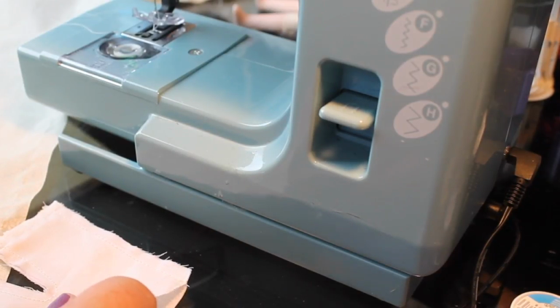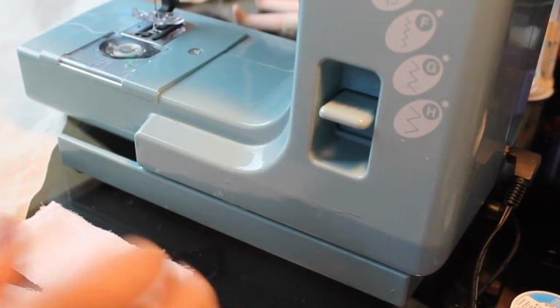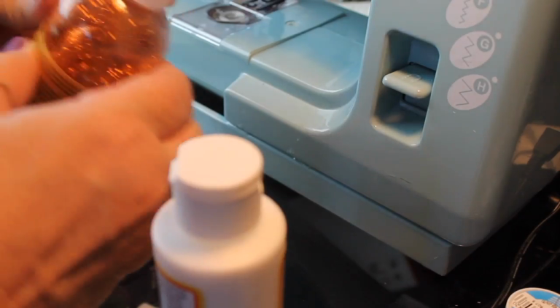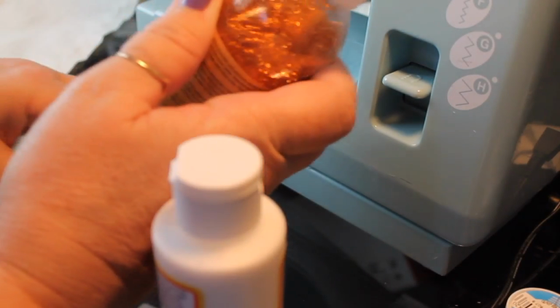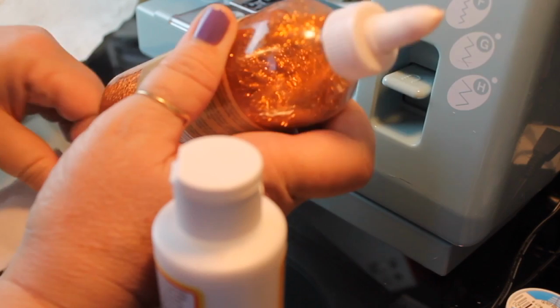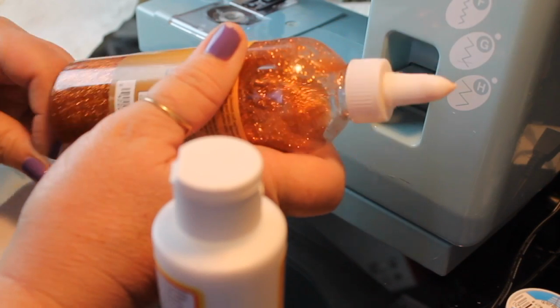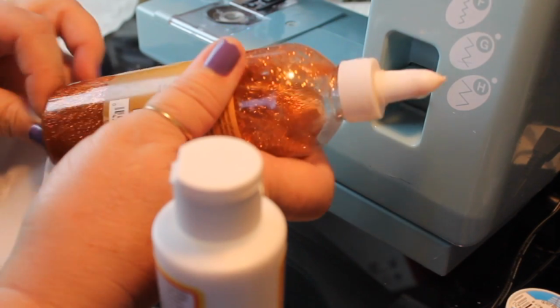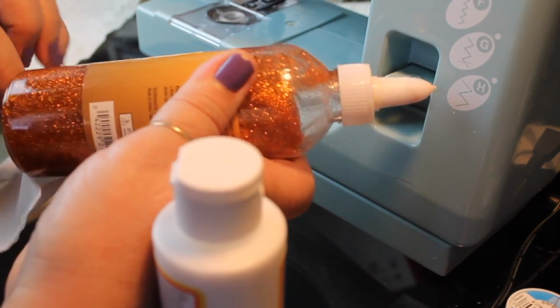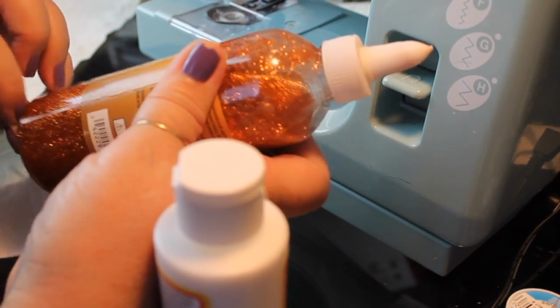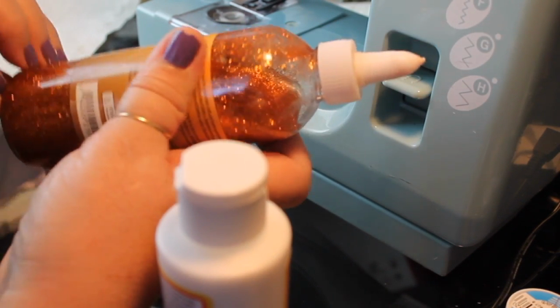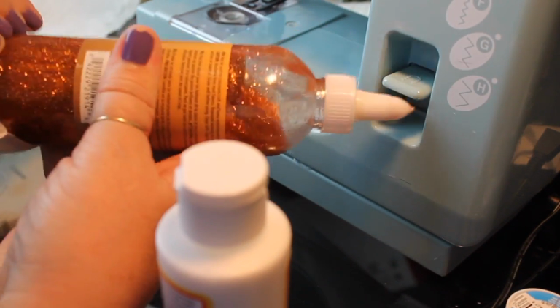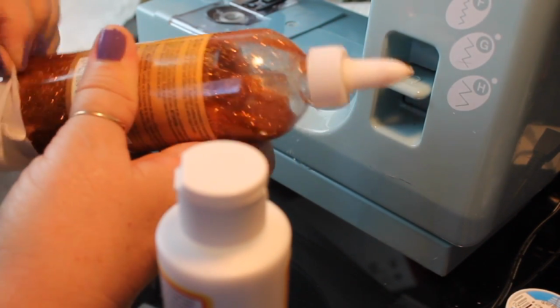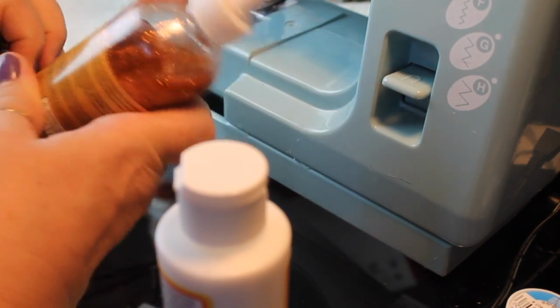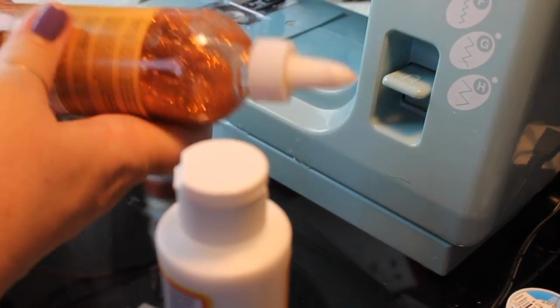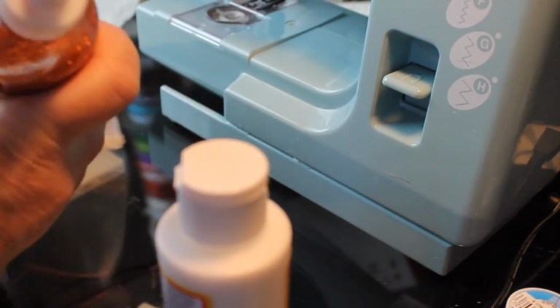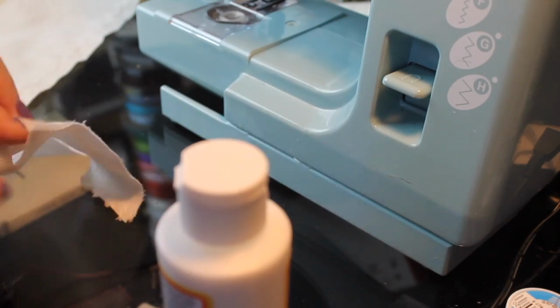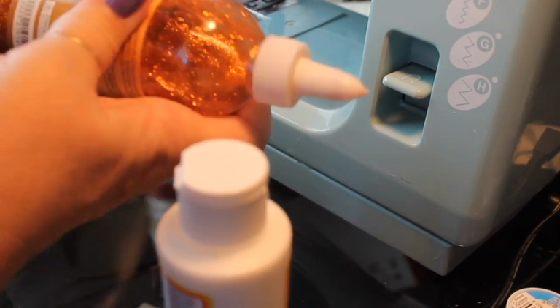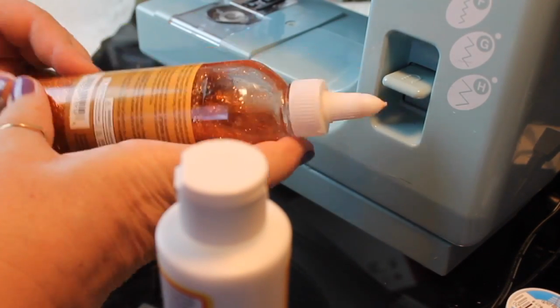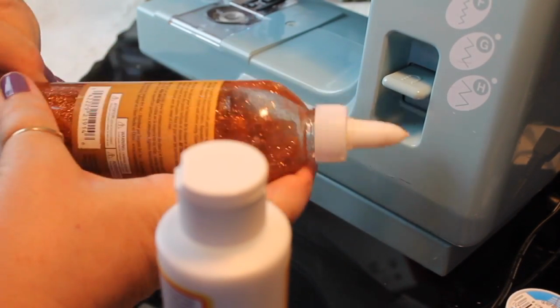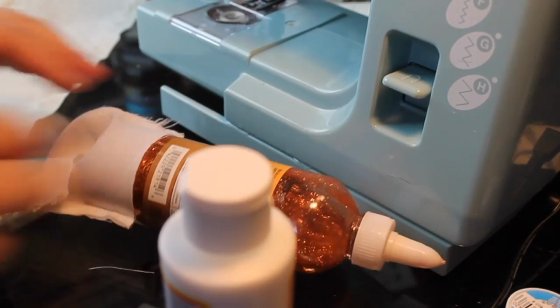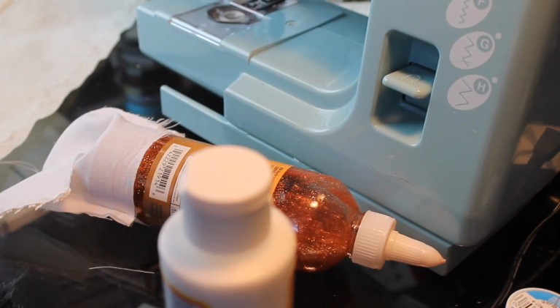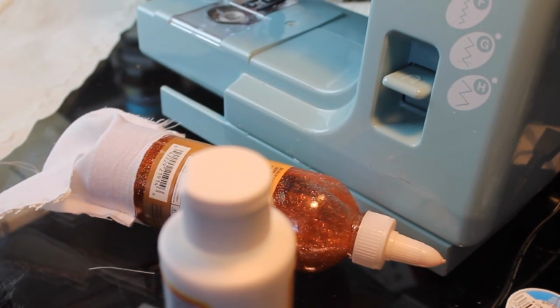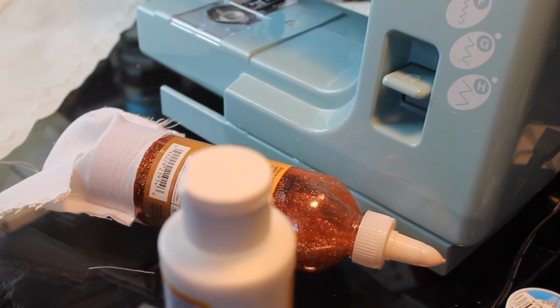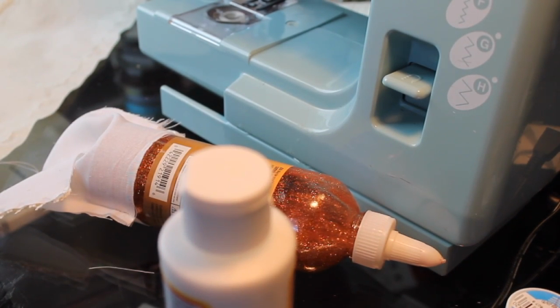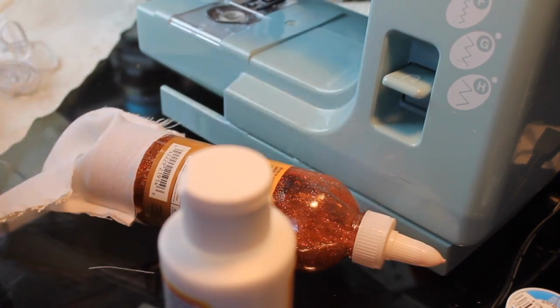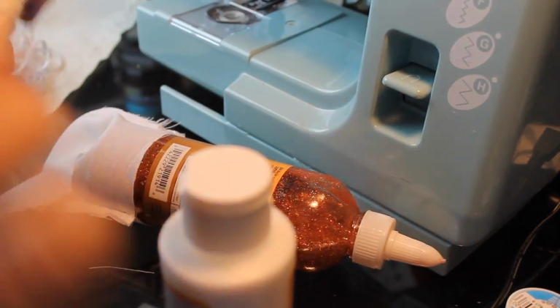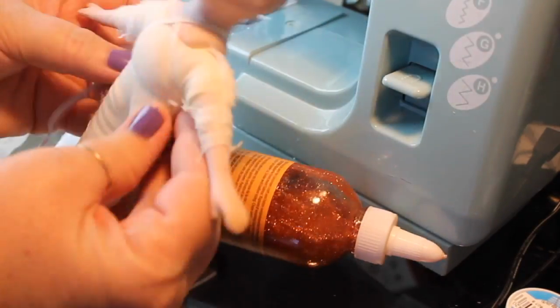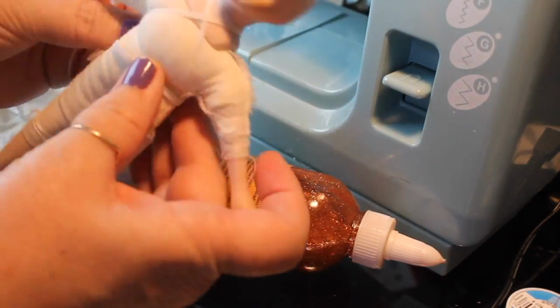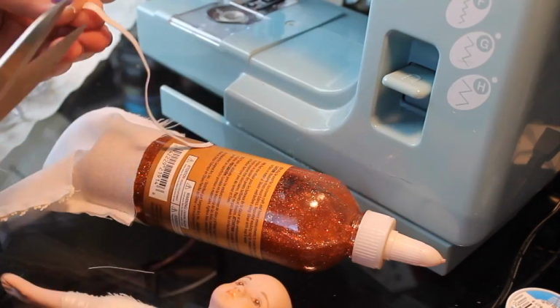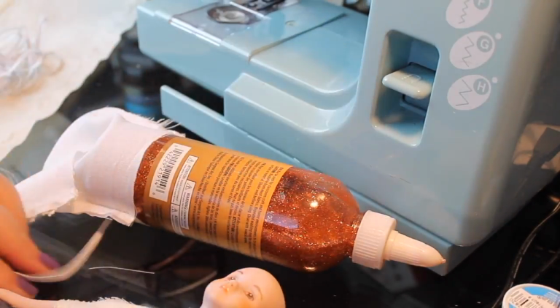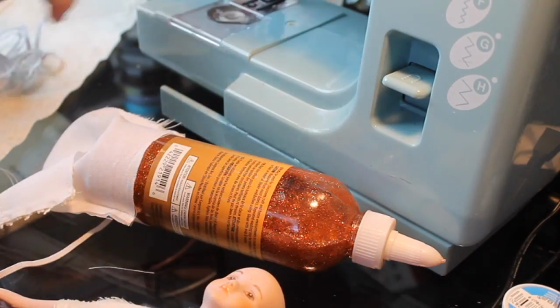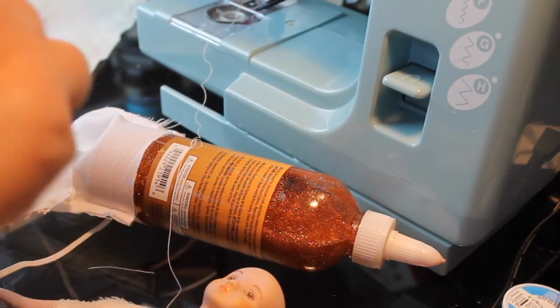Once you get that finished, find the correct size bottle. I had to pull out several different bottles that are pretty much the same size as the opening of the pantaloons, and this really makes putting the elastic waistband on a whole lot easier.